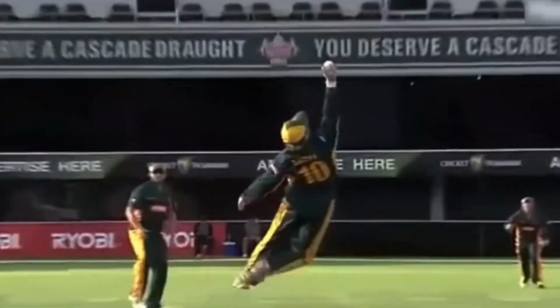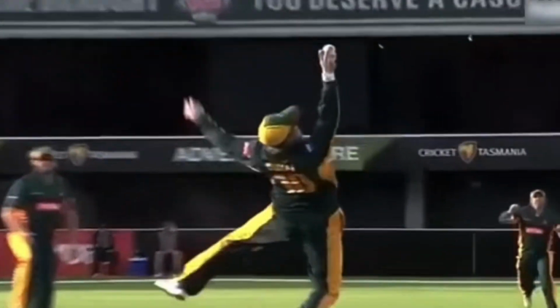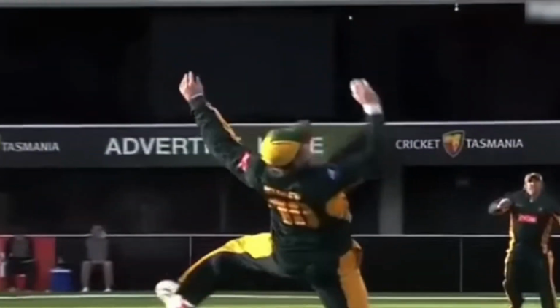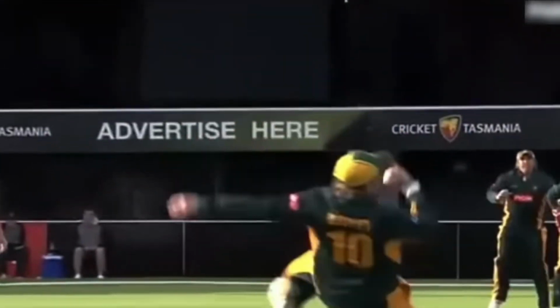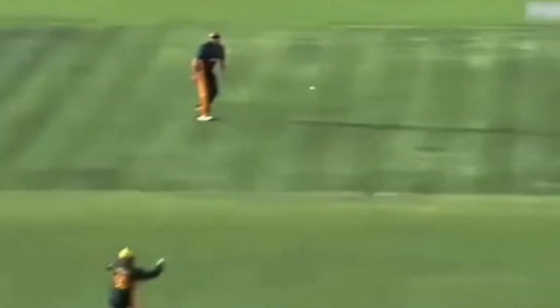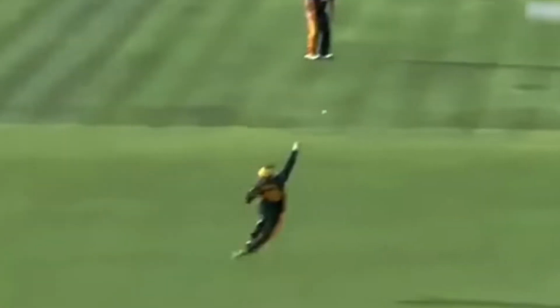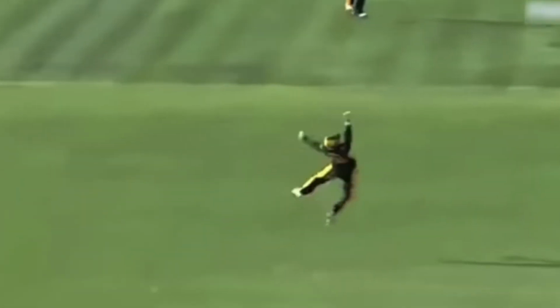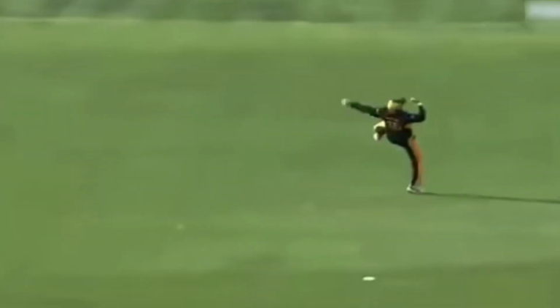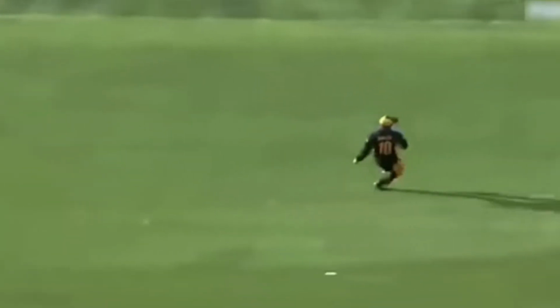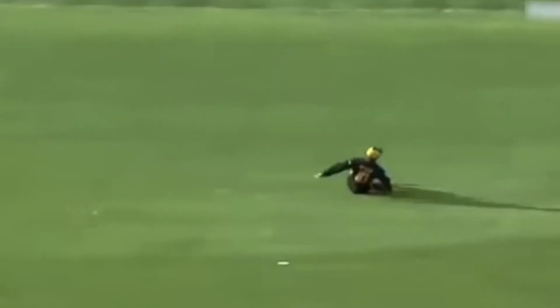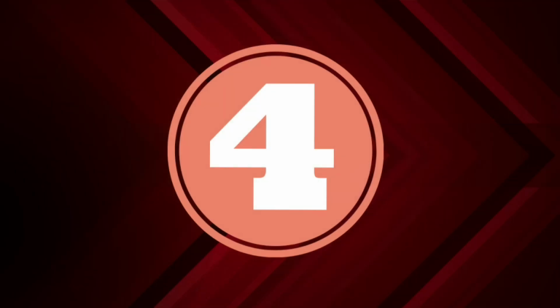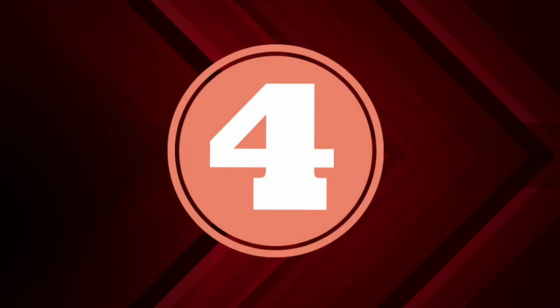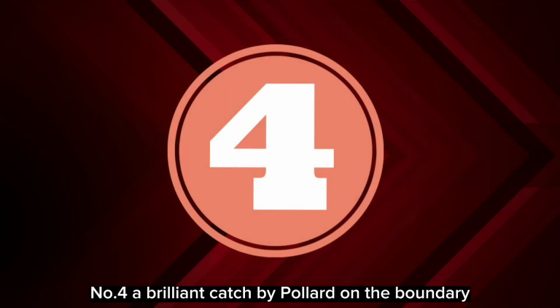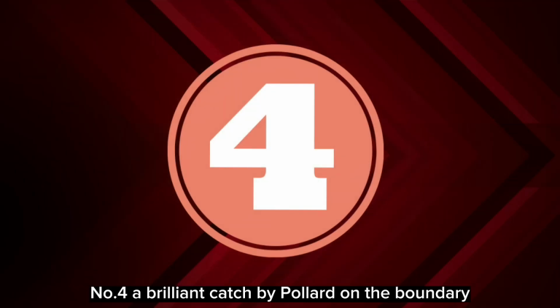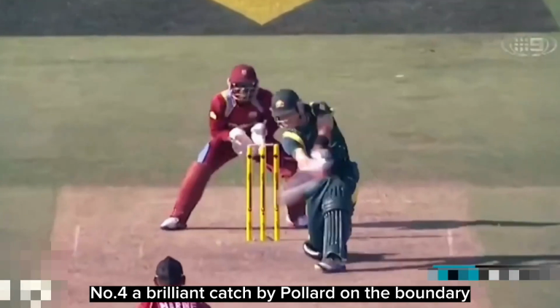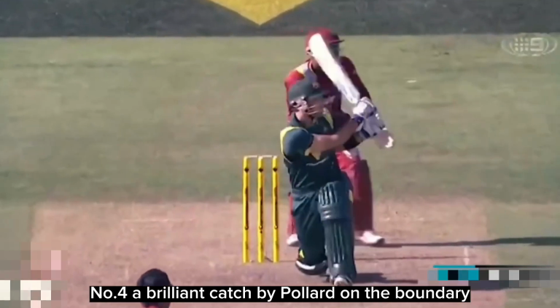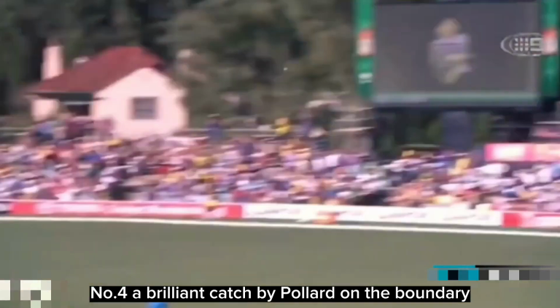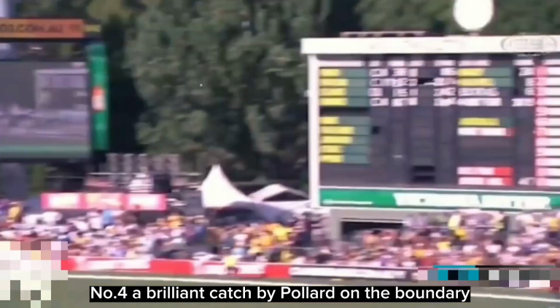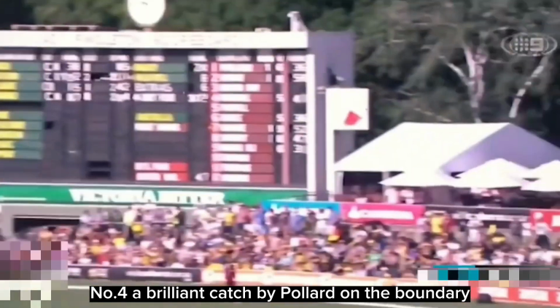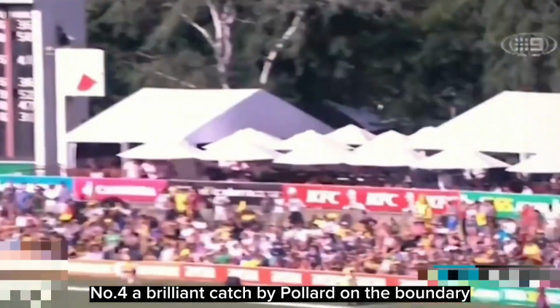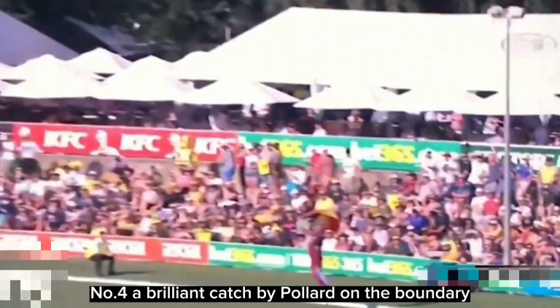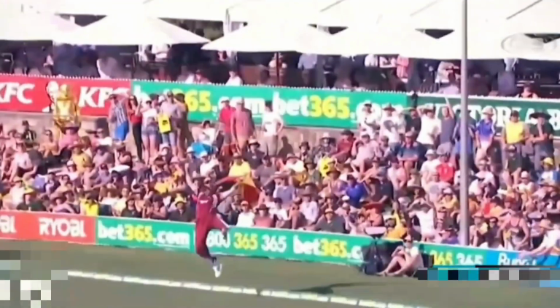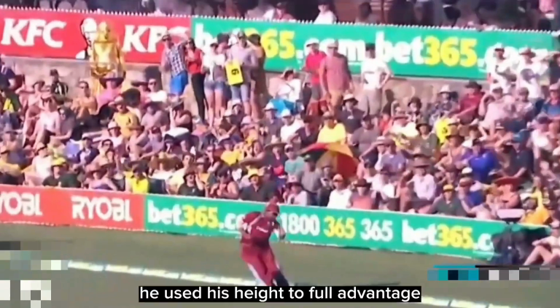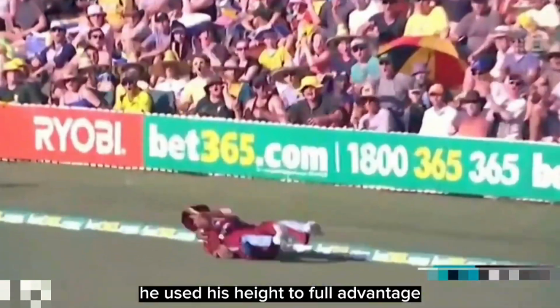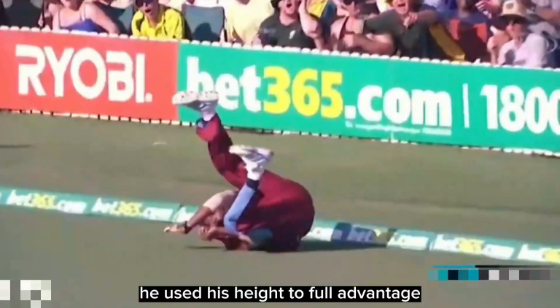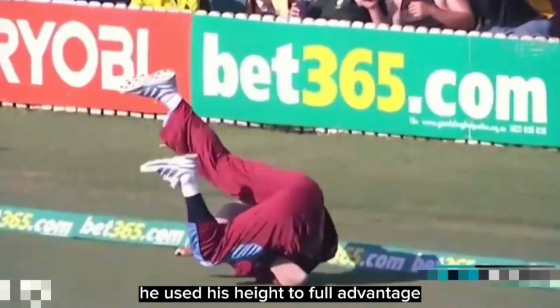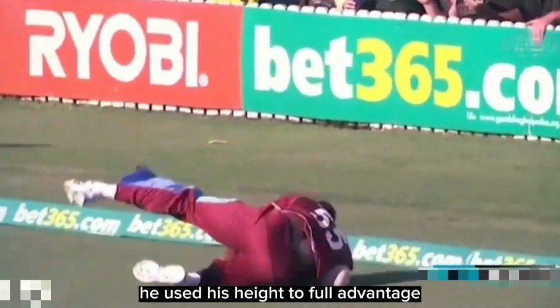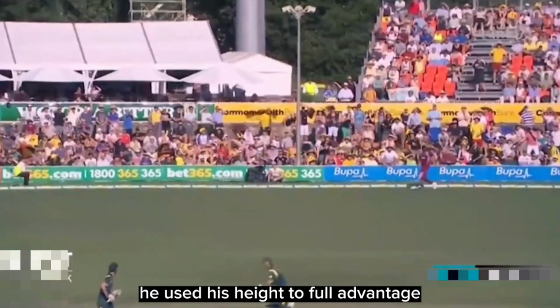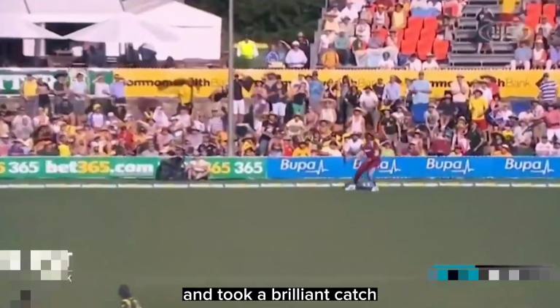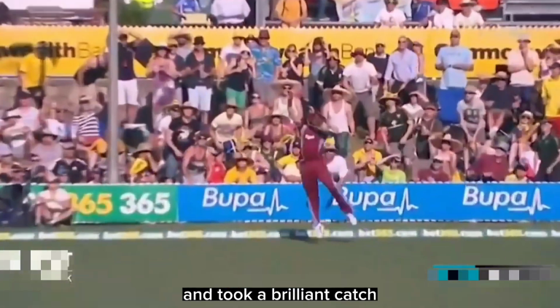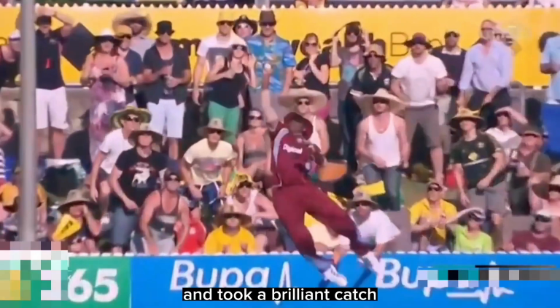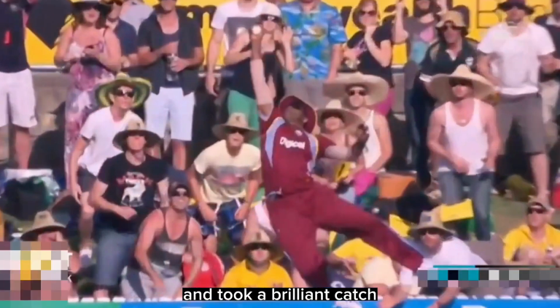Number 4: a brilliant catch by Pollard on the boundary. He used his height to full advantage and took a brilliant catch.